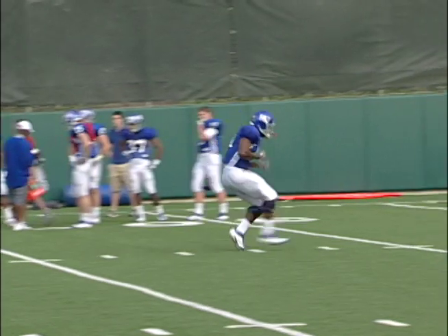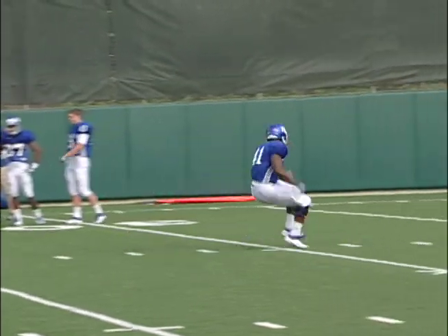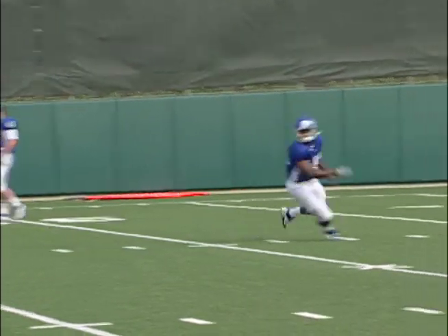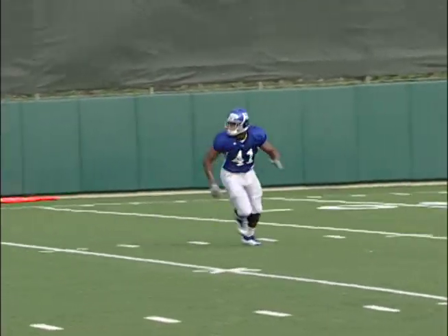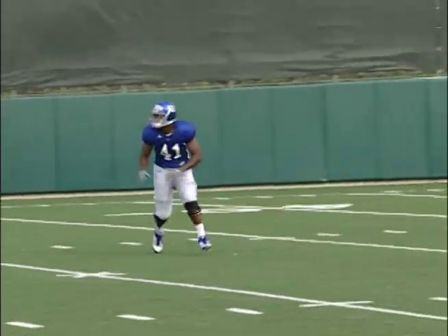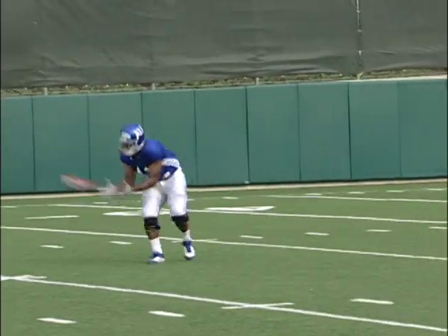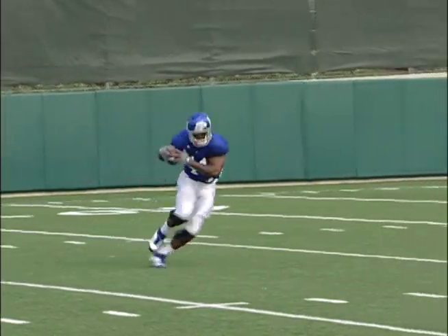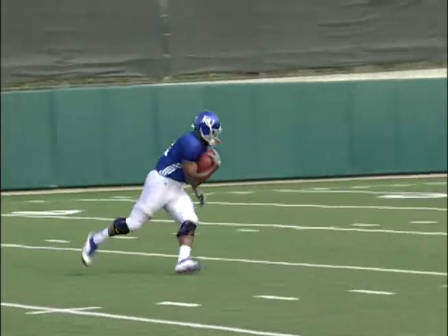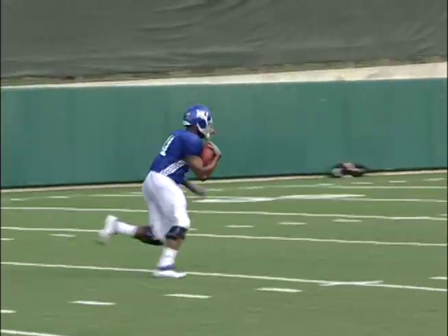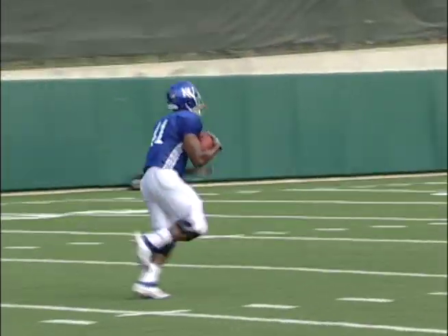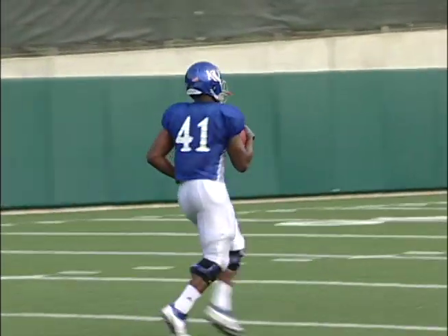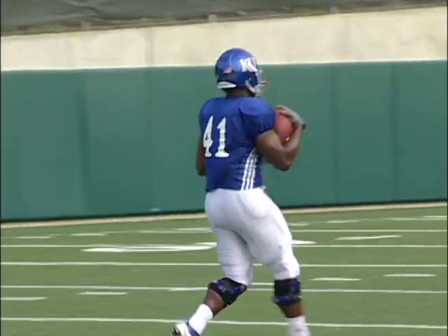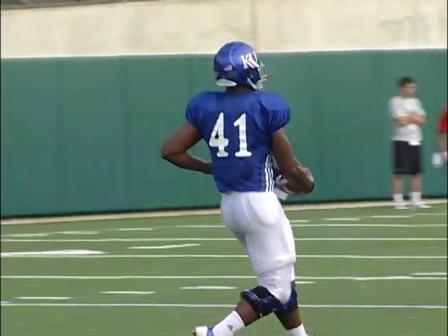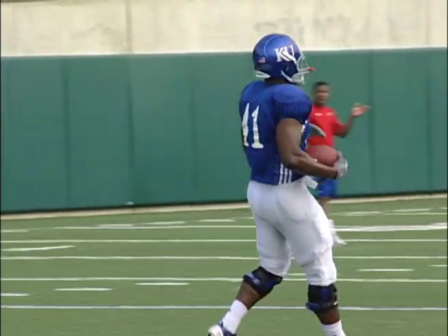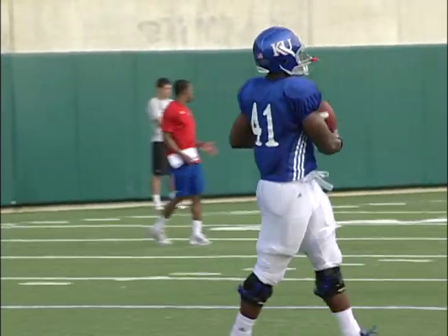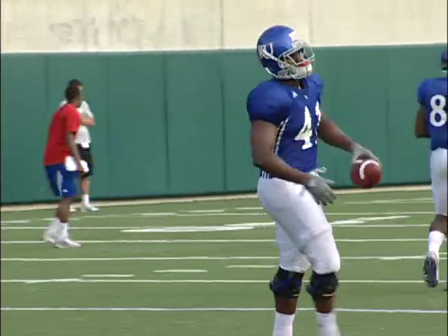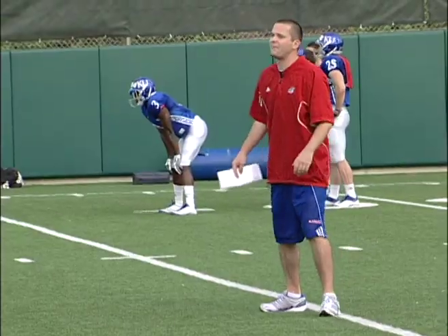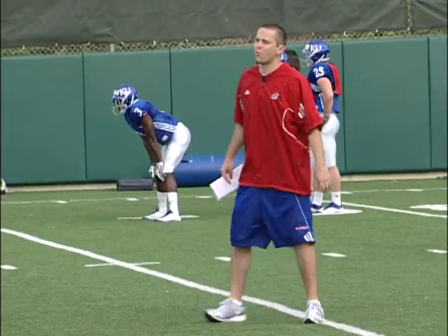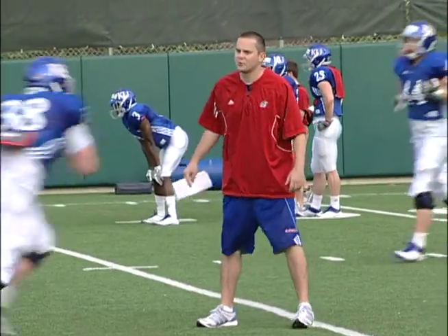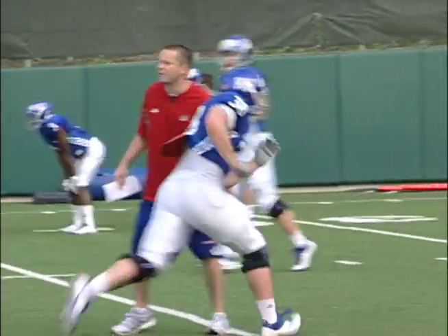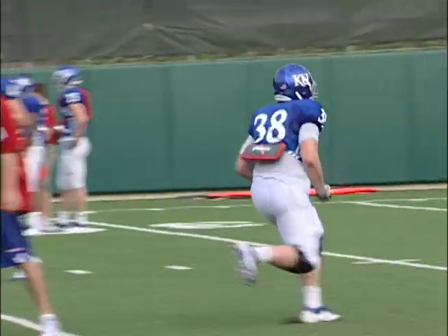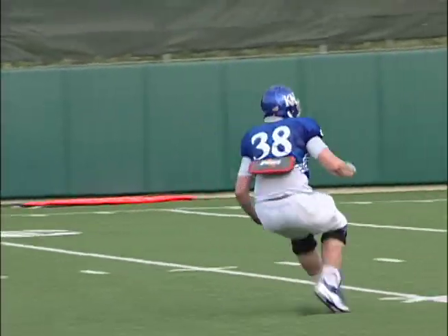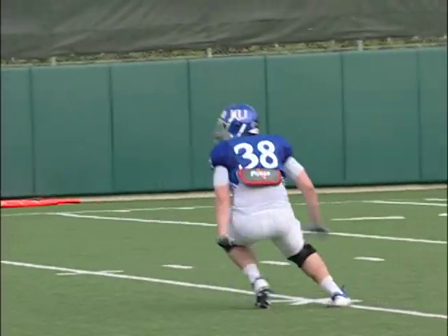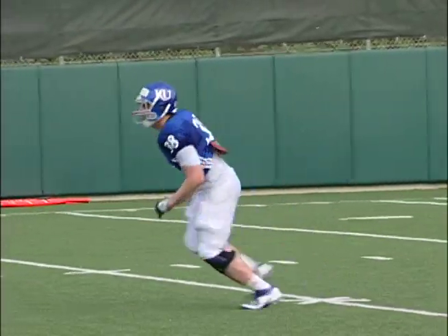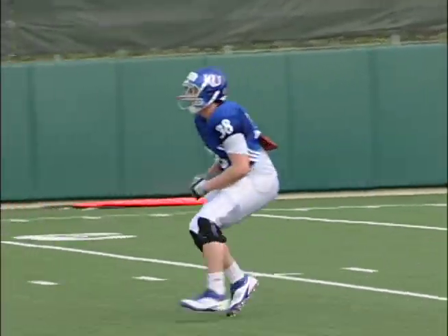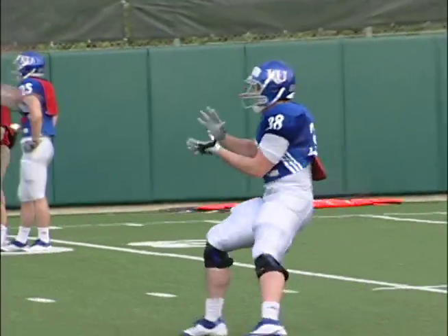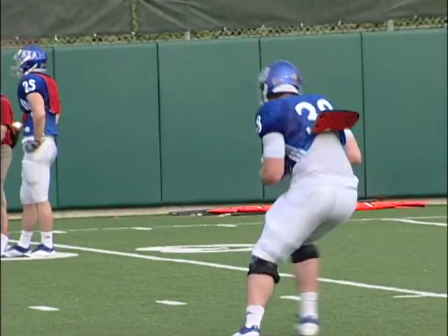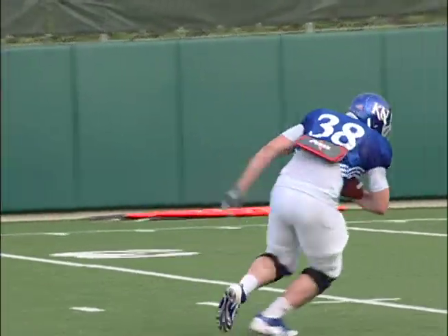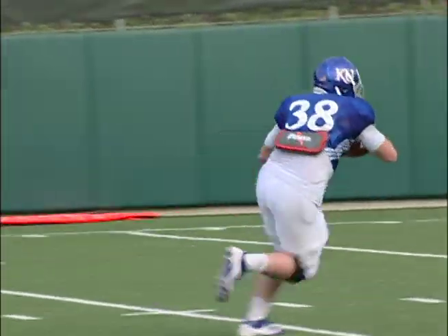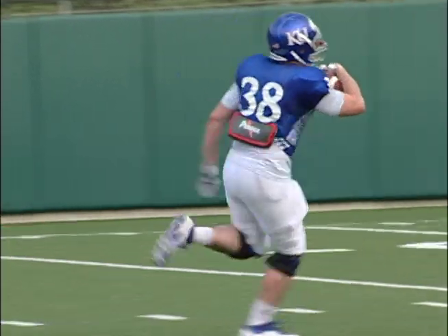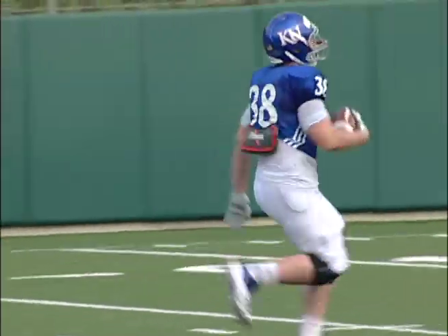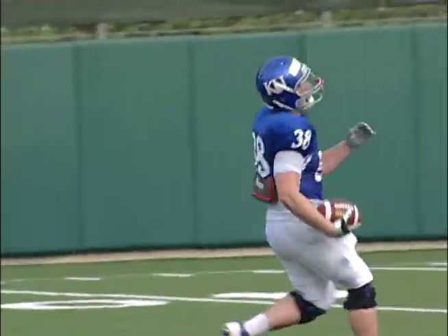Stay right there. Up the field, up the field. That's it, that's it right there — upfield shoulder. There you go. Back to the quarterback, back to the quarterback. Here we go.